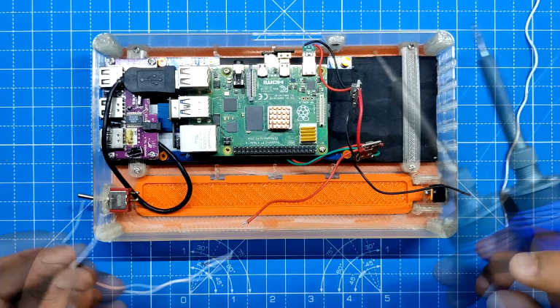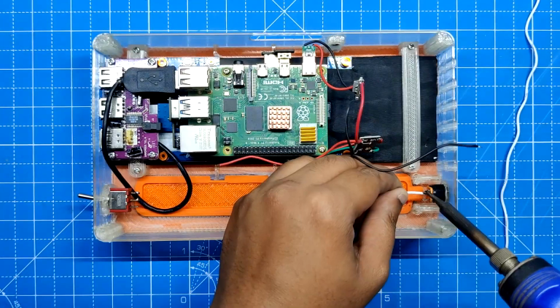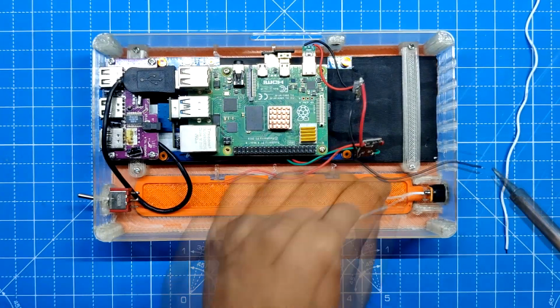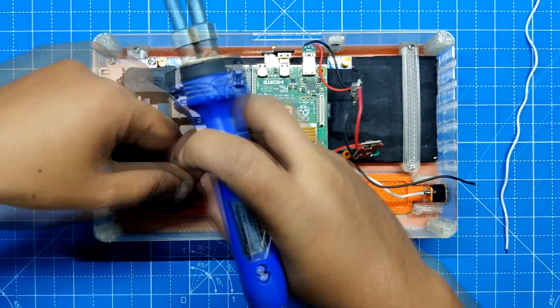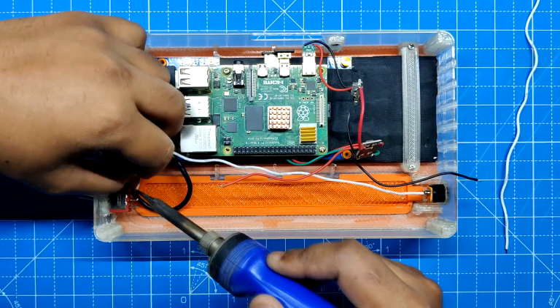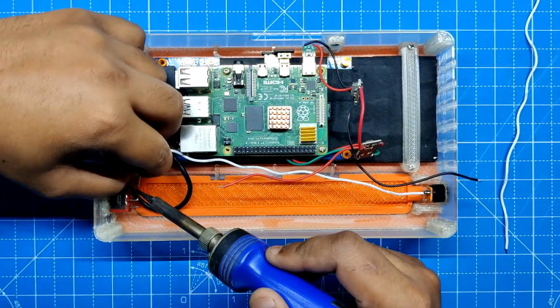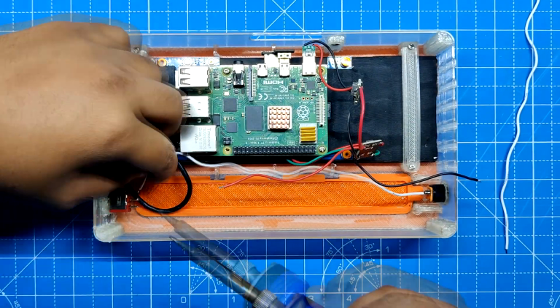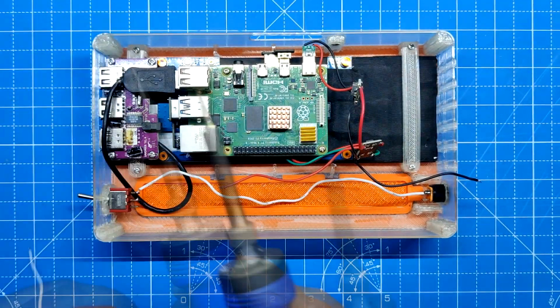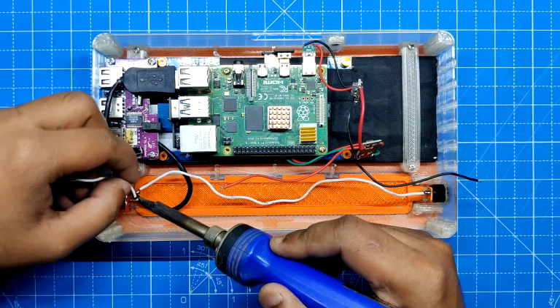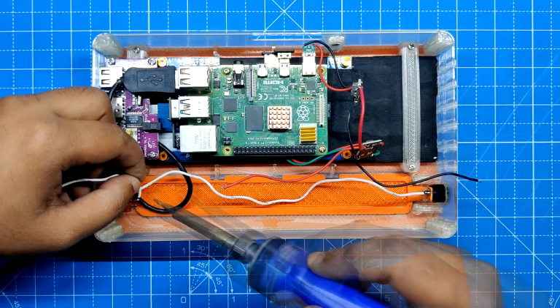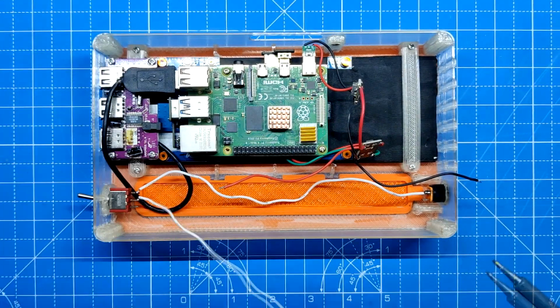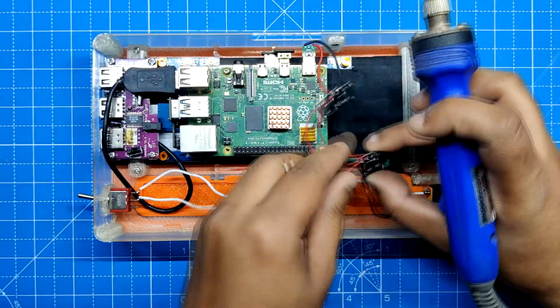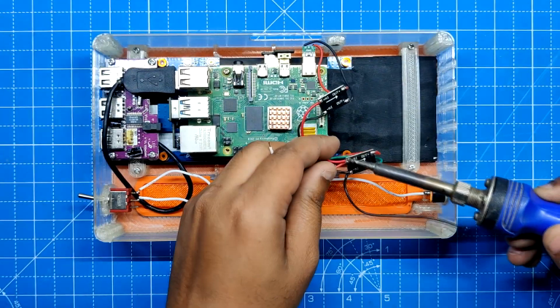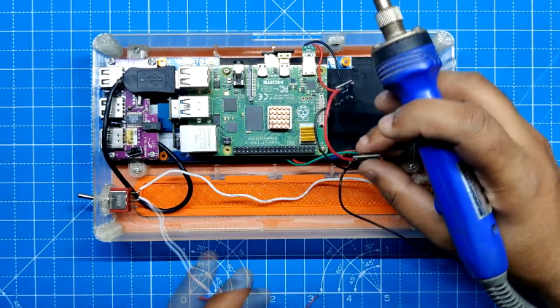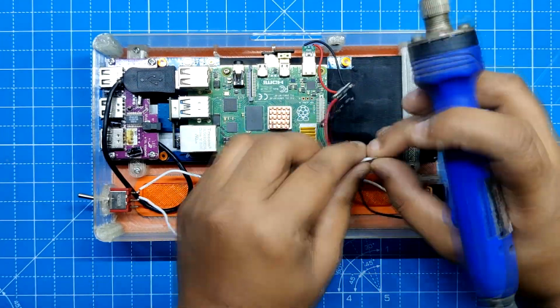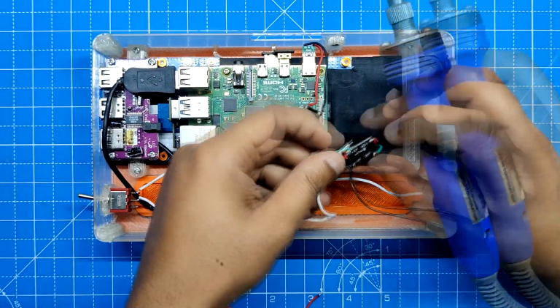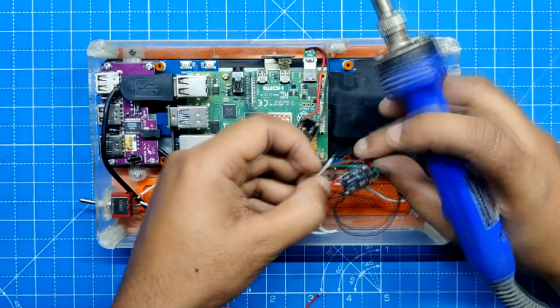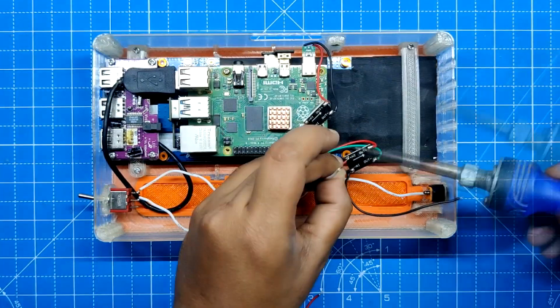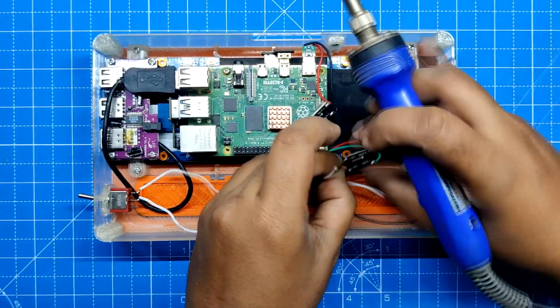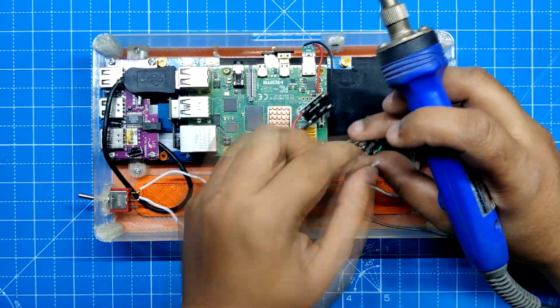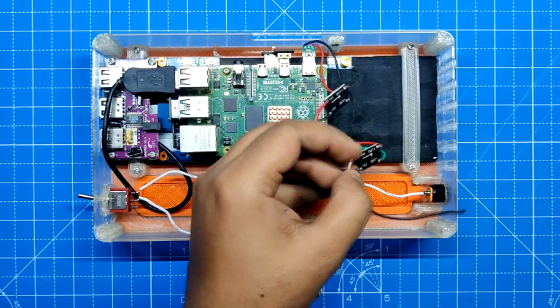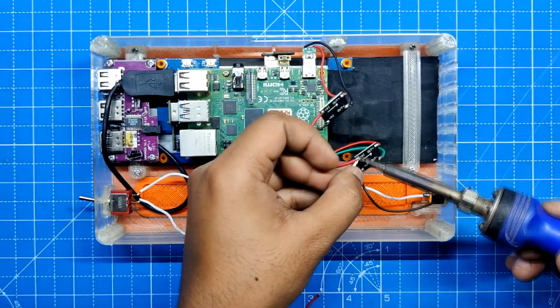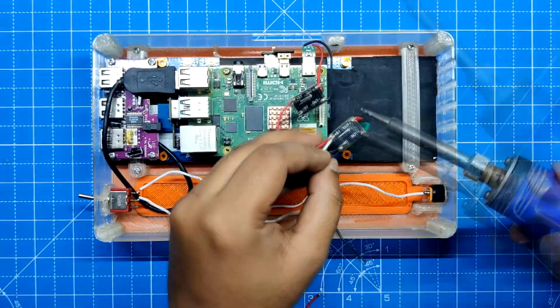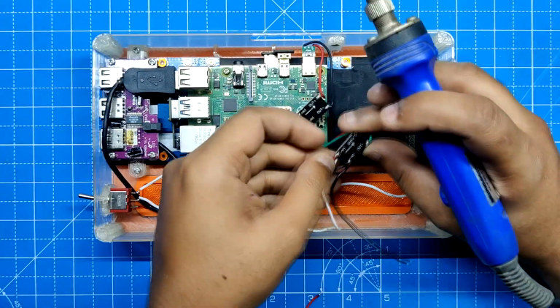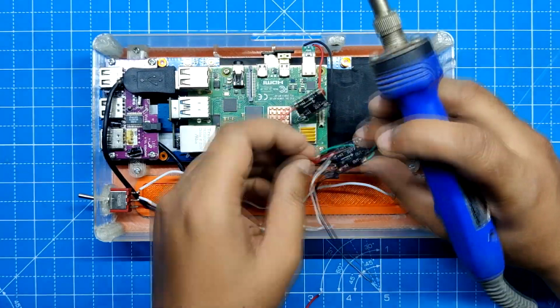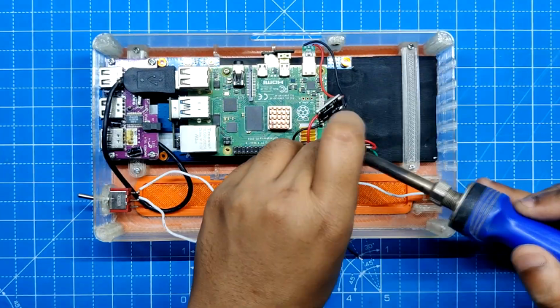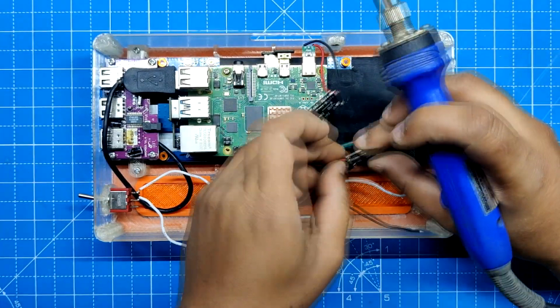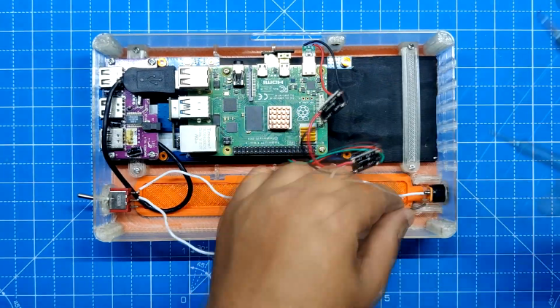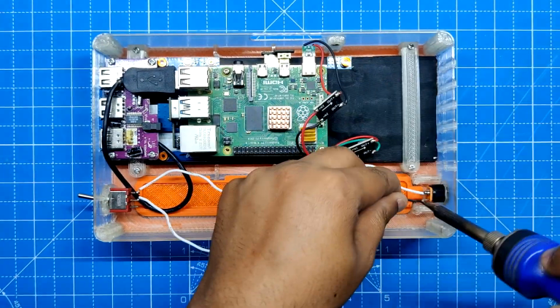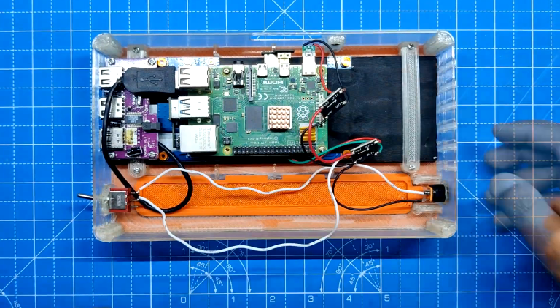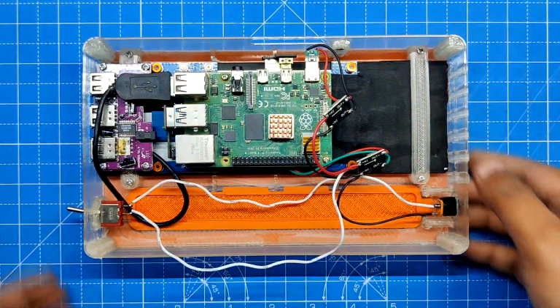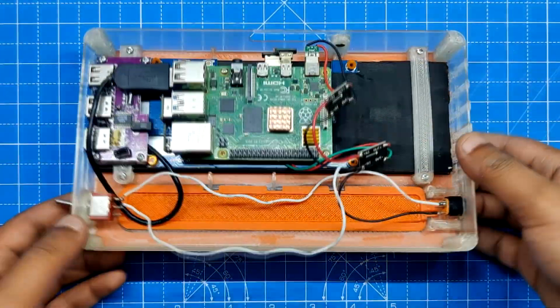Next we connect the DC-DC buck module's ground to the DC jack's ground terminal. The positive terminal of the DC jack connects to the switch NO, and the positive terminal of the DC buck module is connected to the switch COM port.